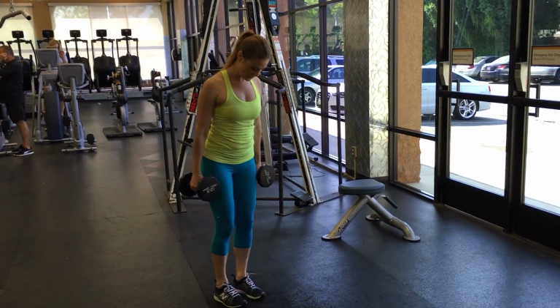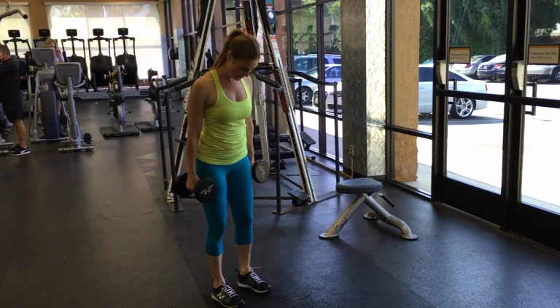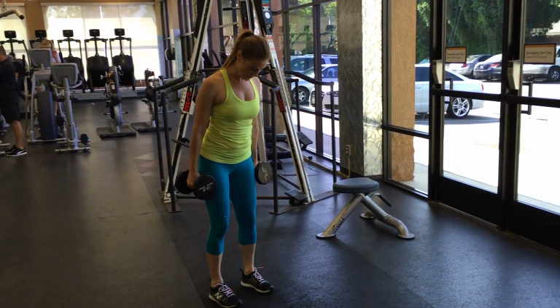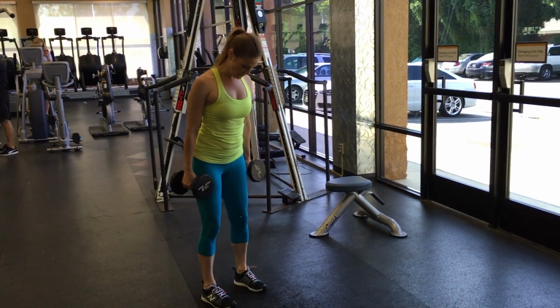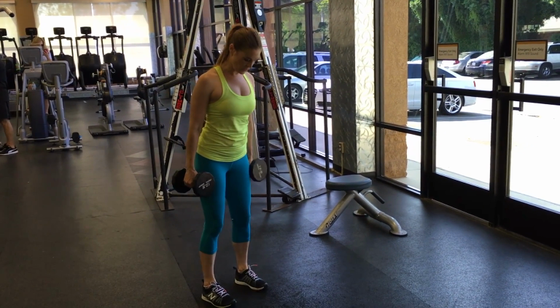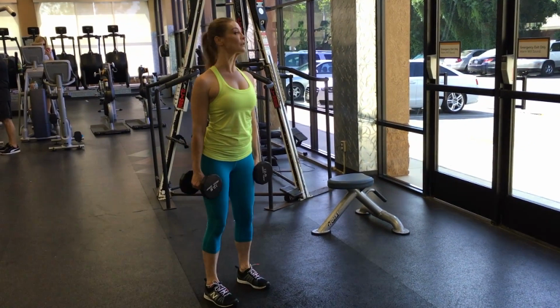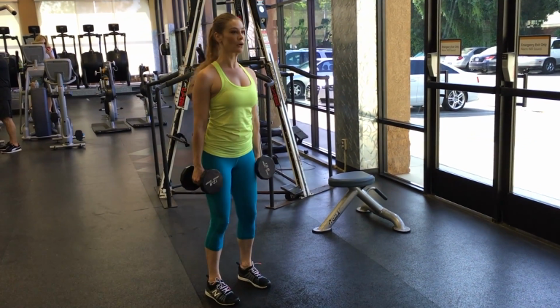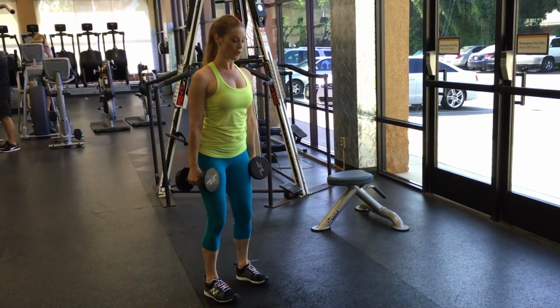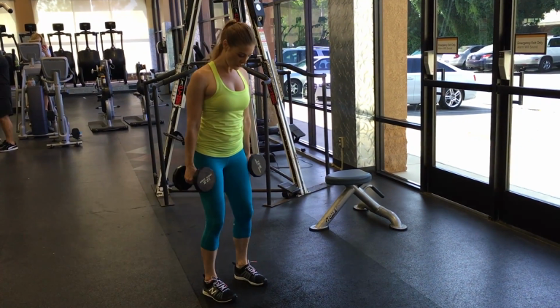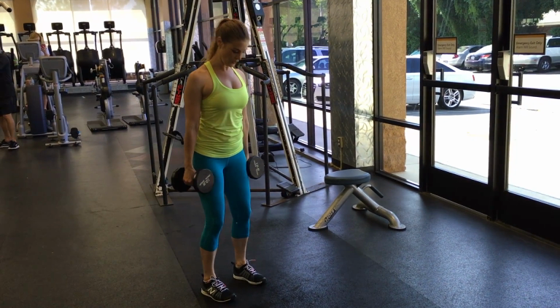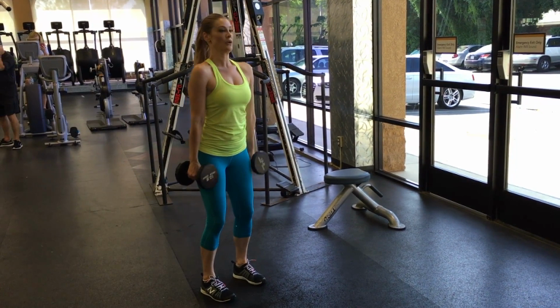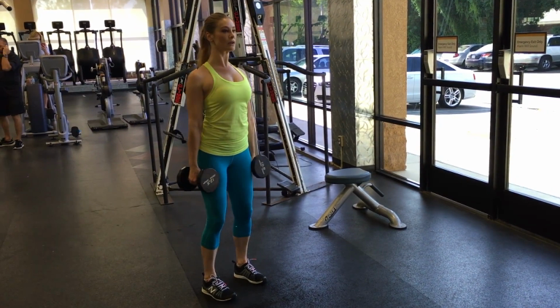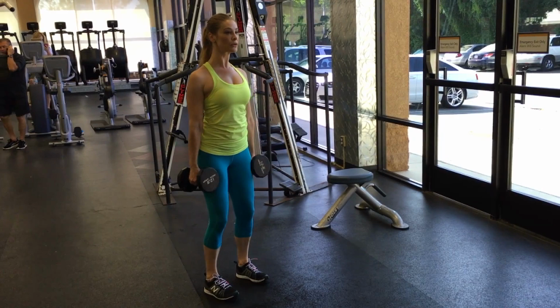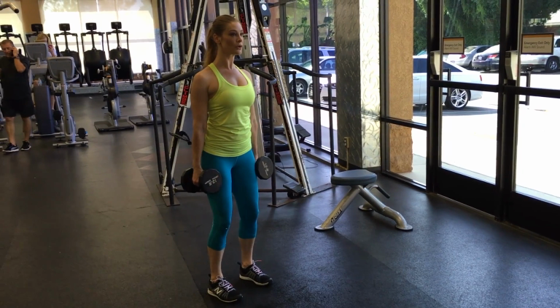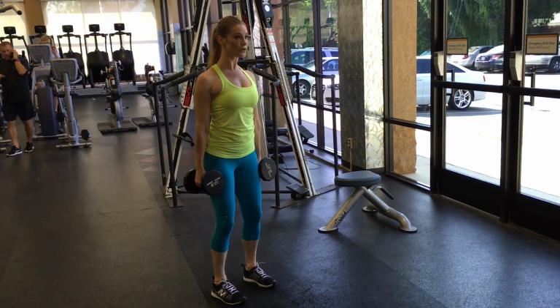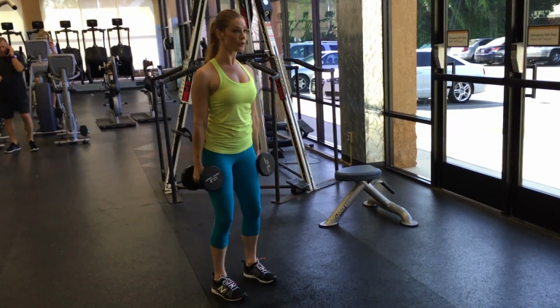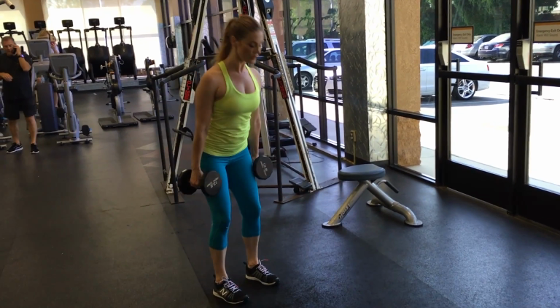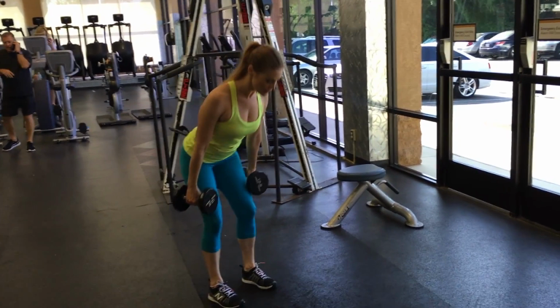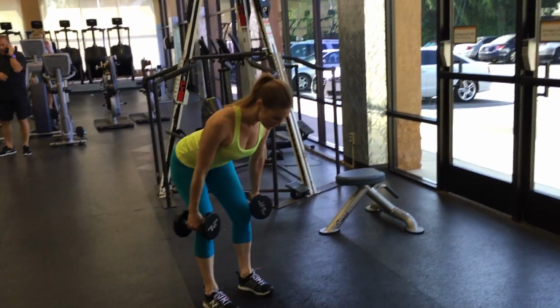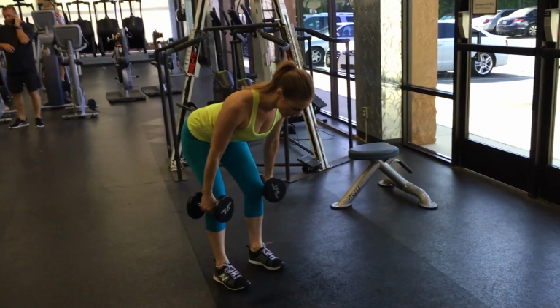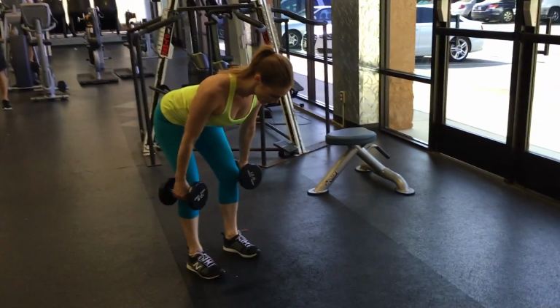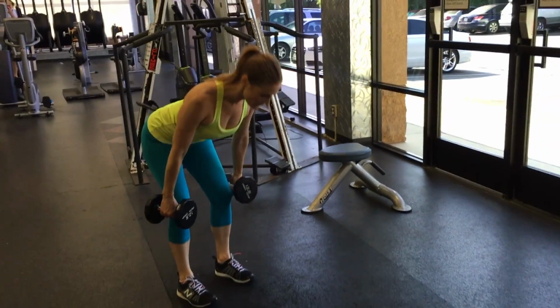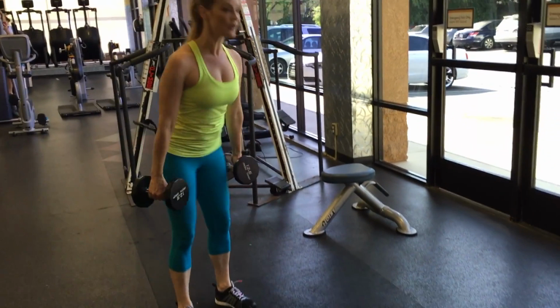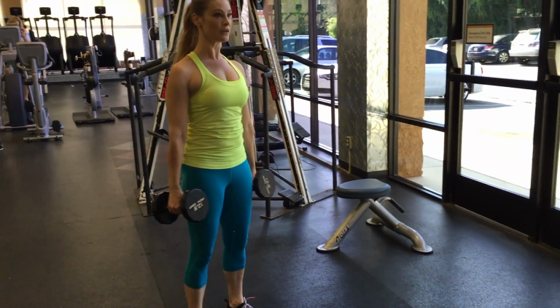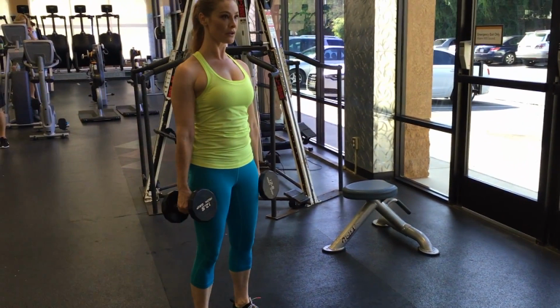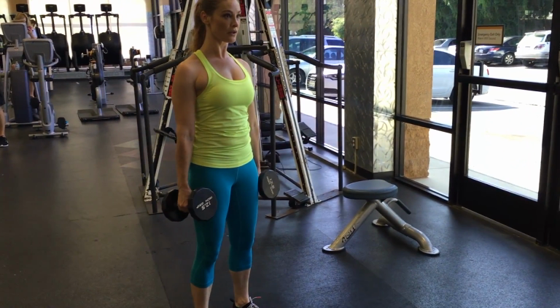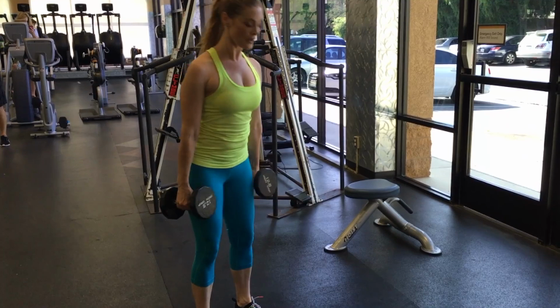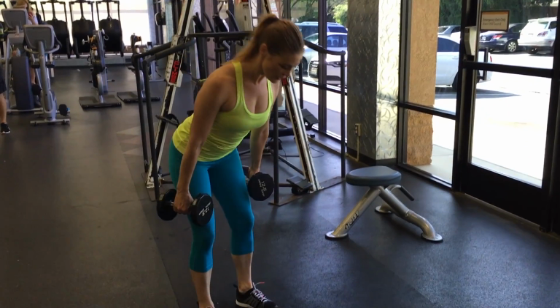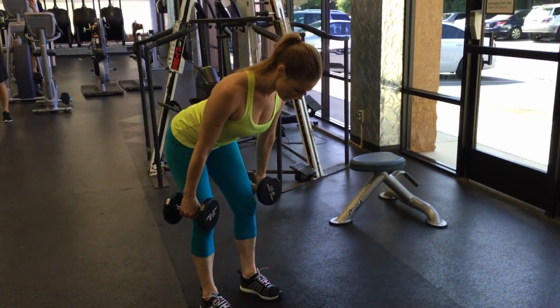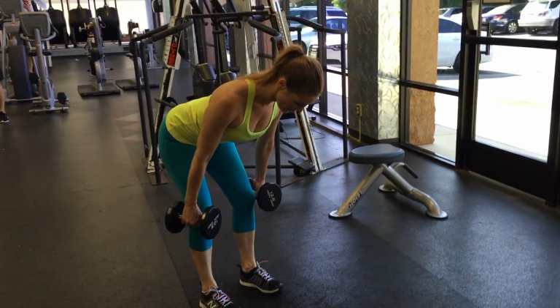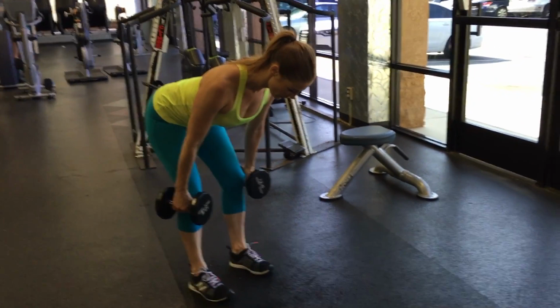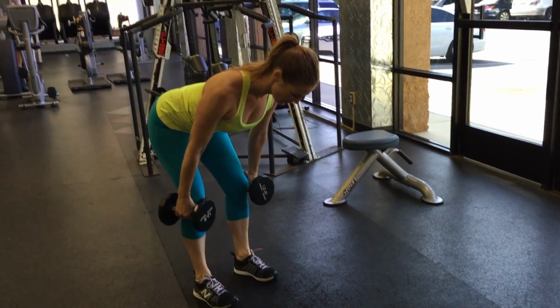Start with your feet hip distance apart, dumbbells at your sides. Anchor your shoulders back and down, lock them into place. Allow a little bit of bend in the knees so that the knees are not locked.